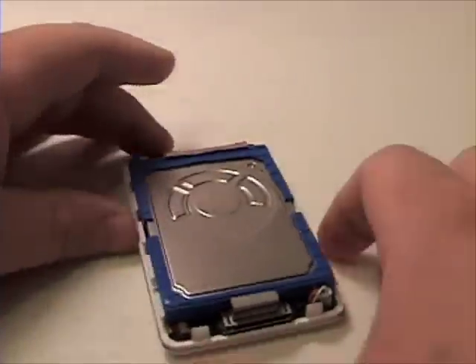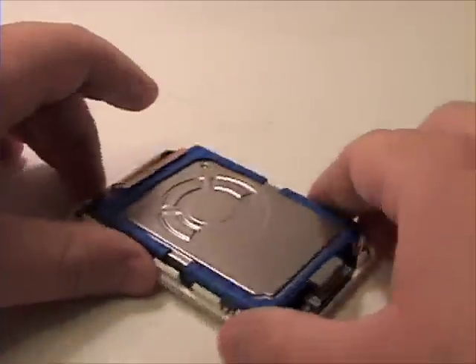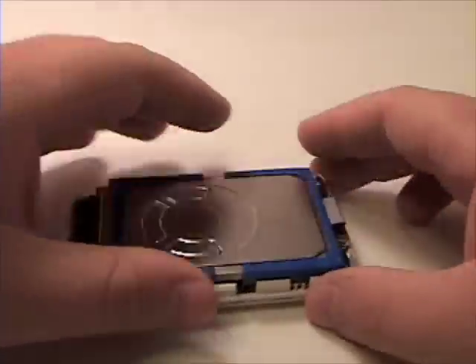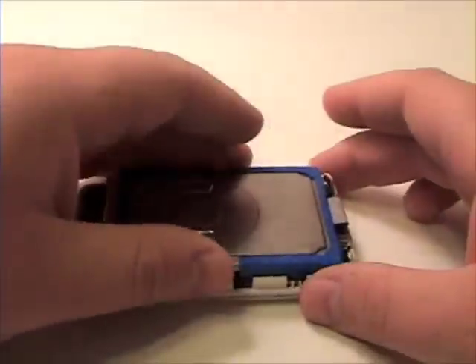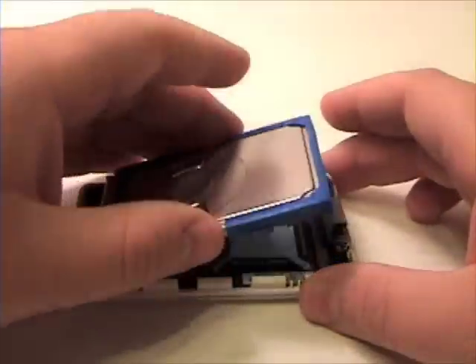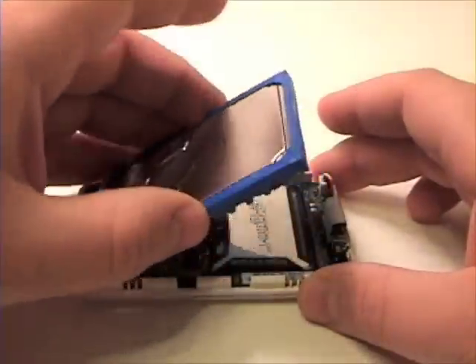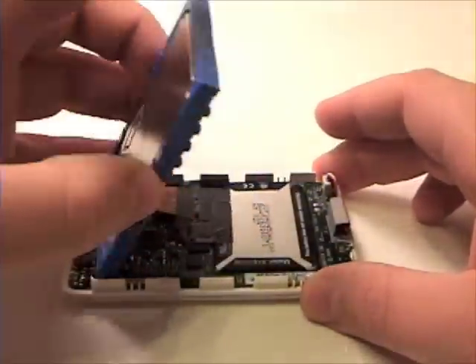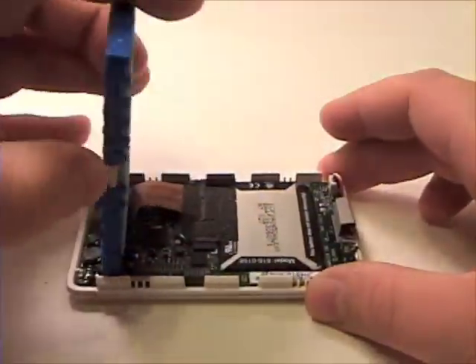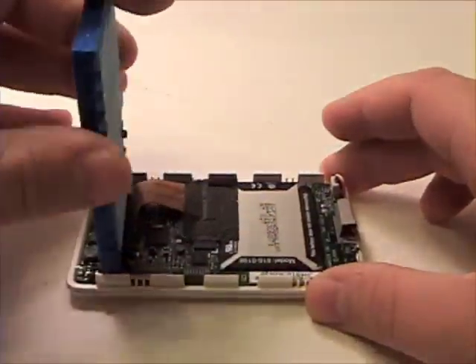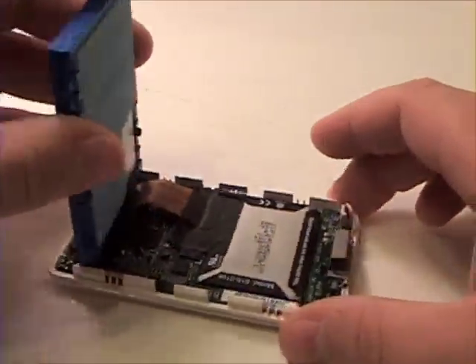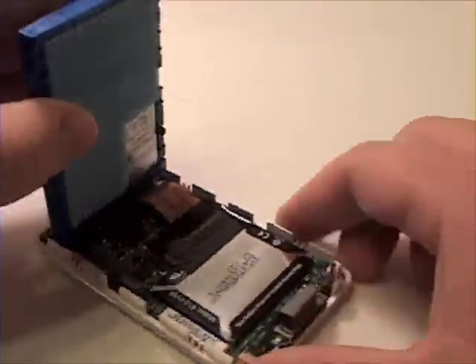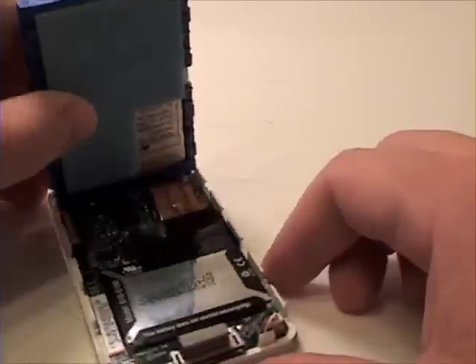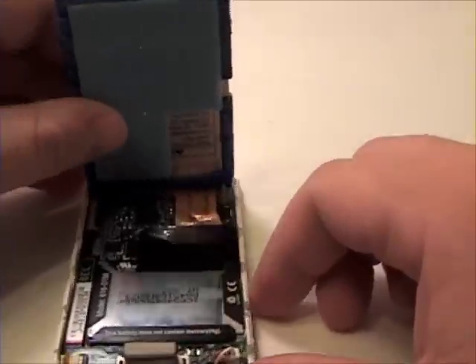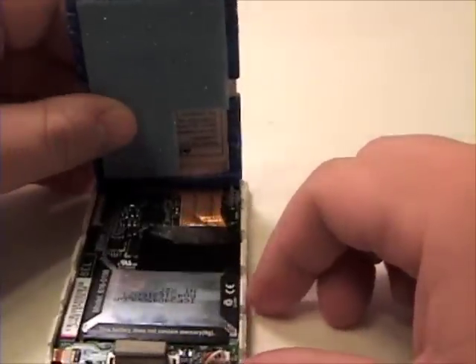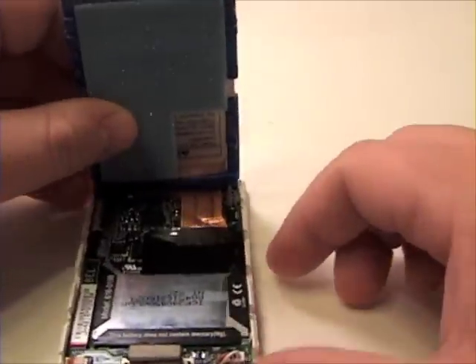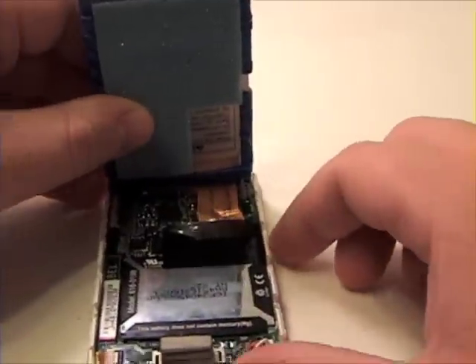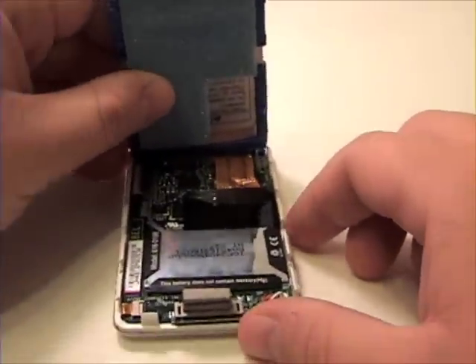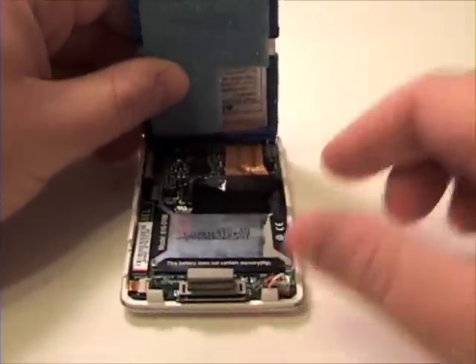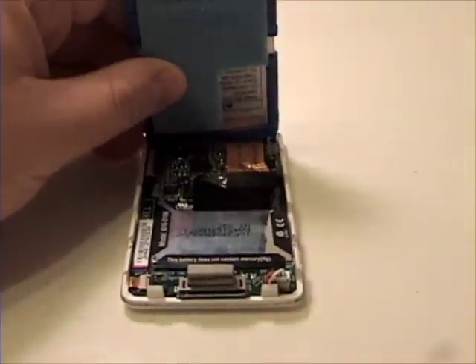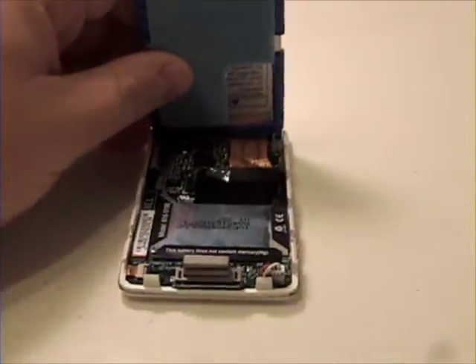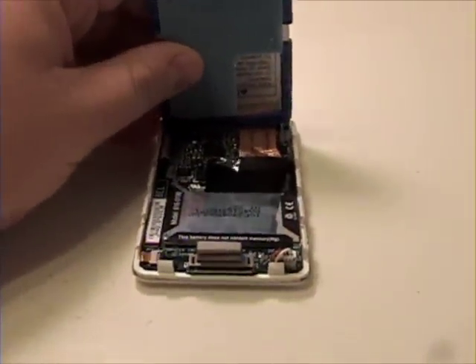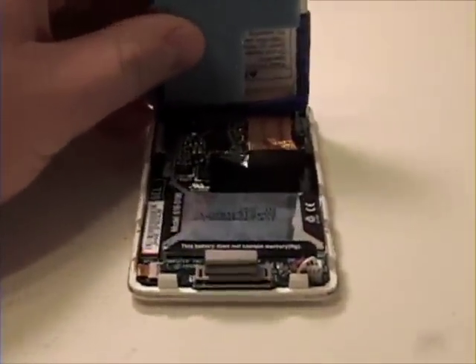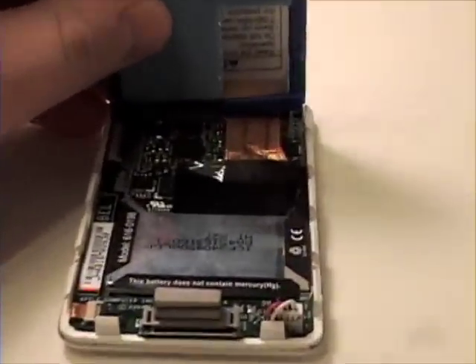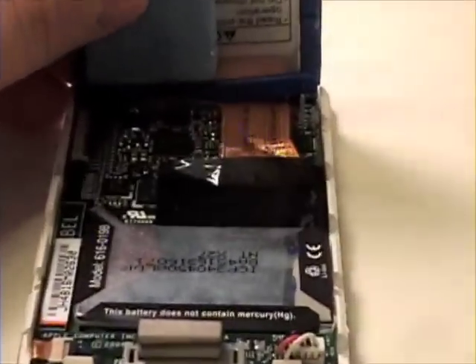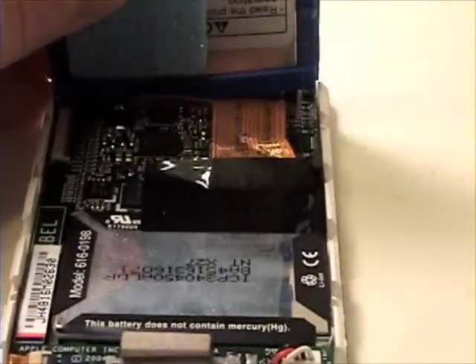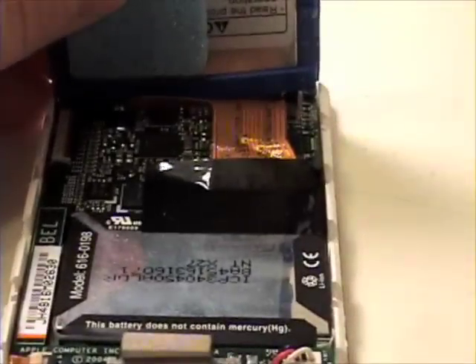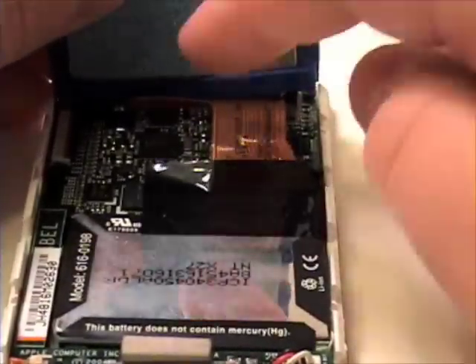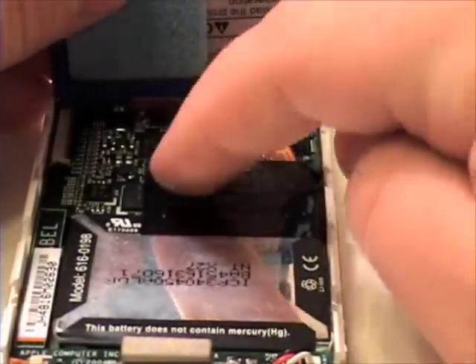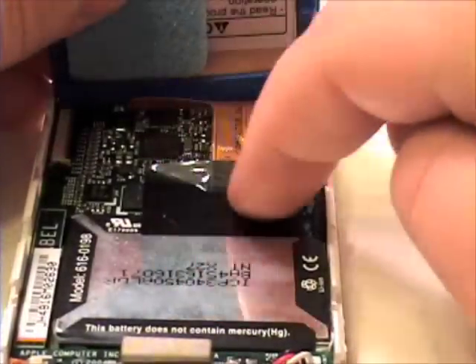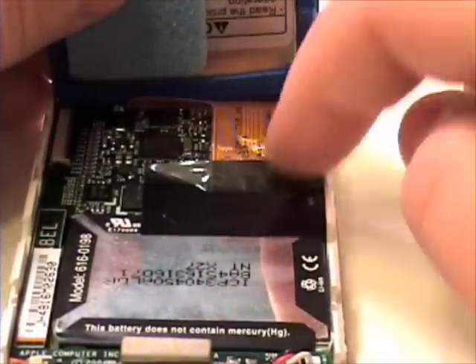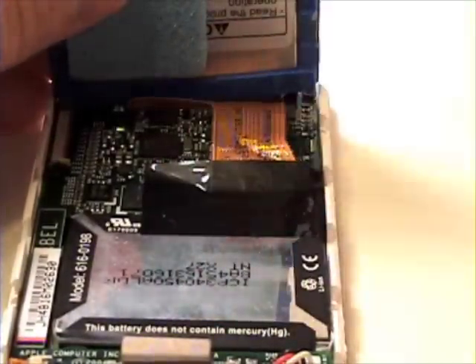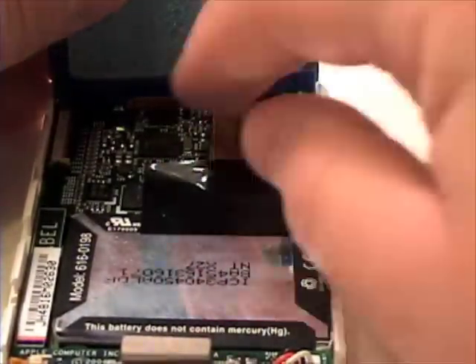Once that's complete, lift the hard drive up and remove the black tape covering the hard drive connector to the logic board.